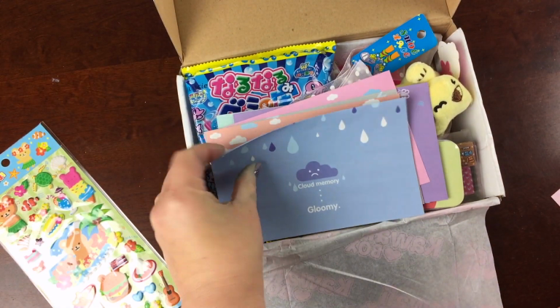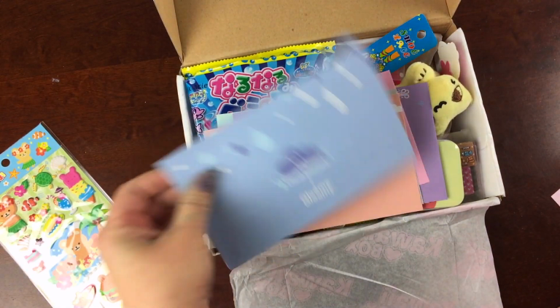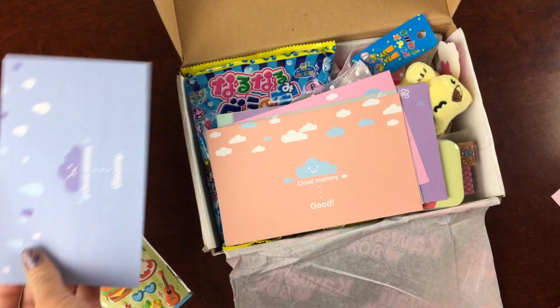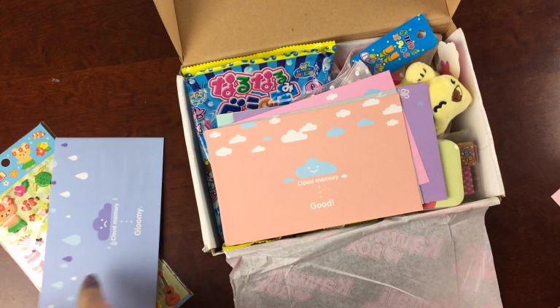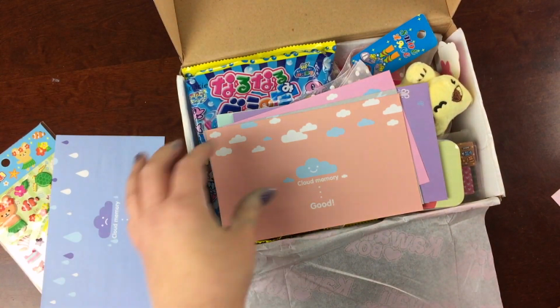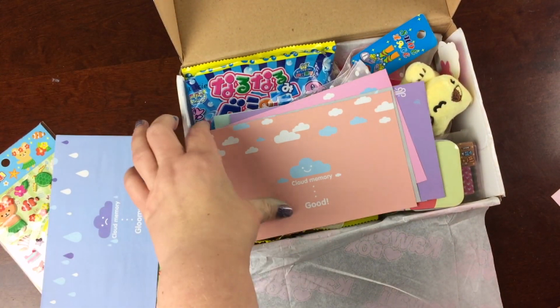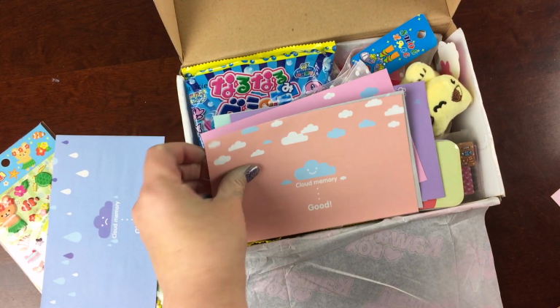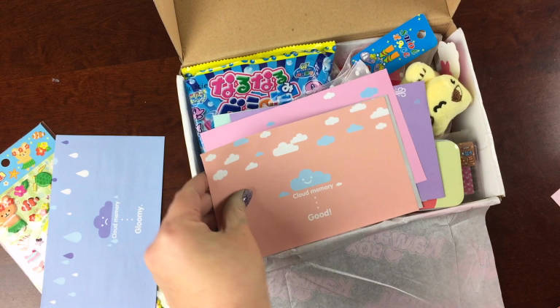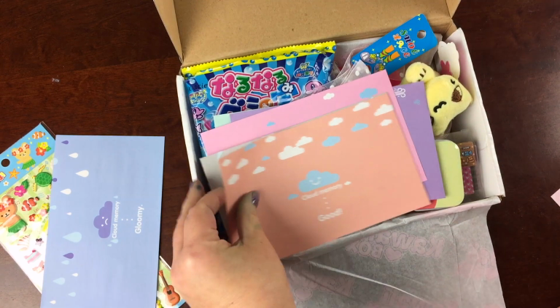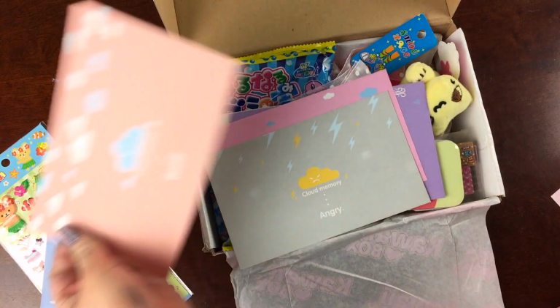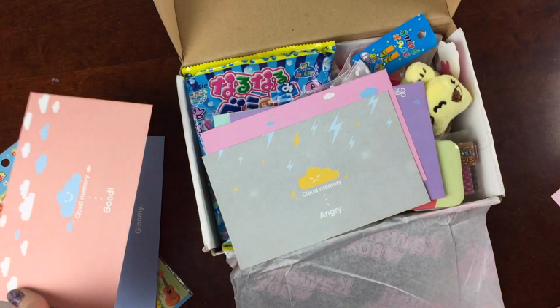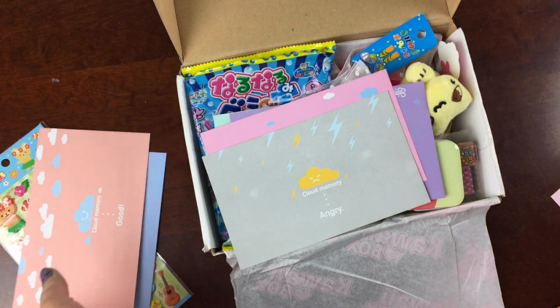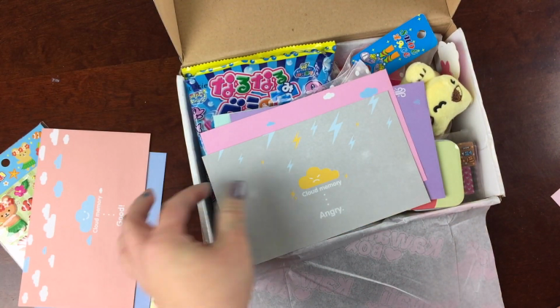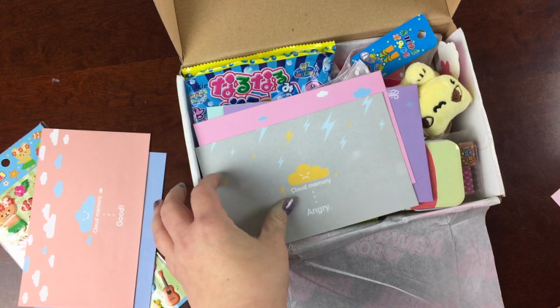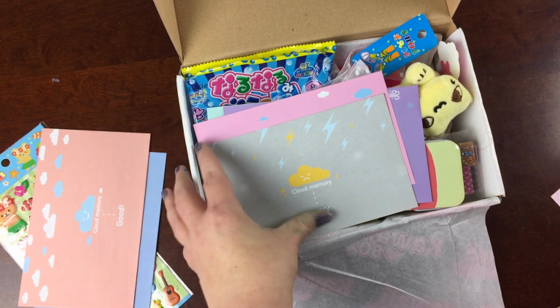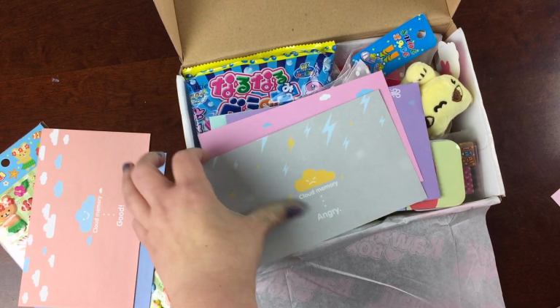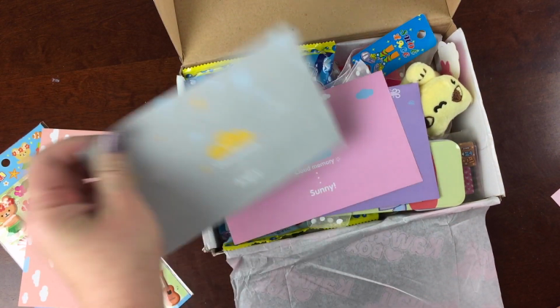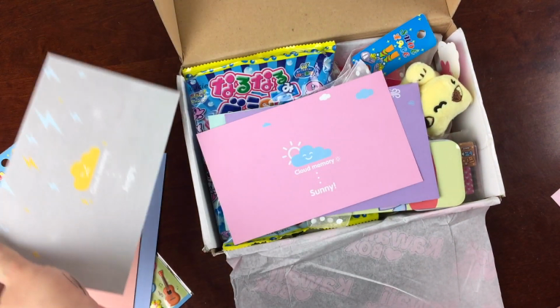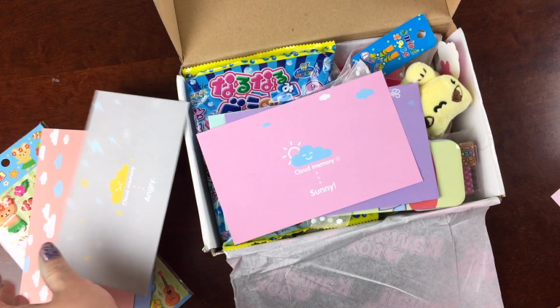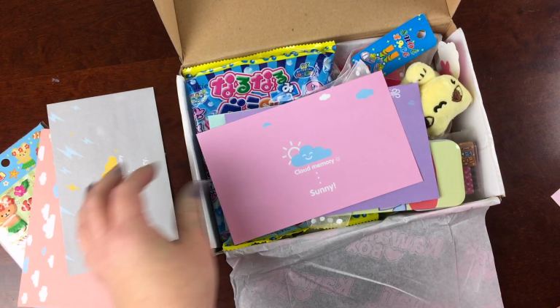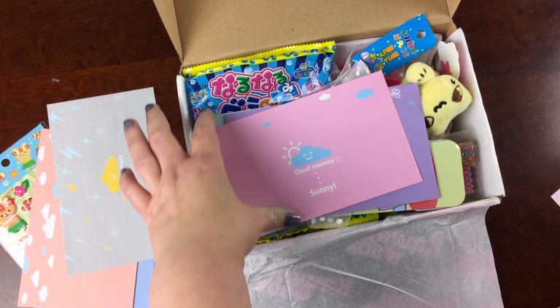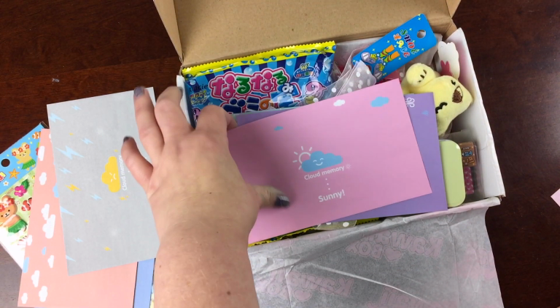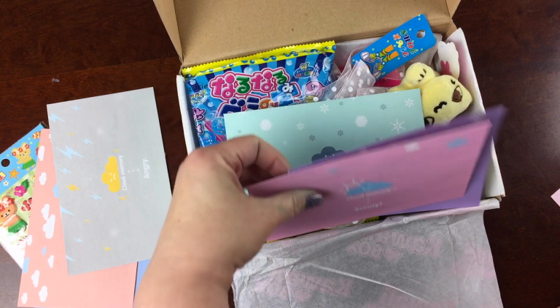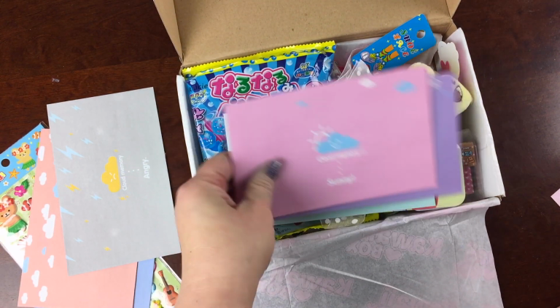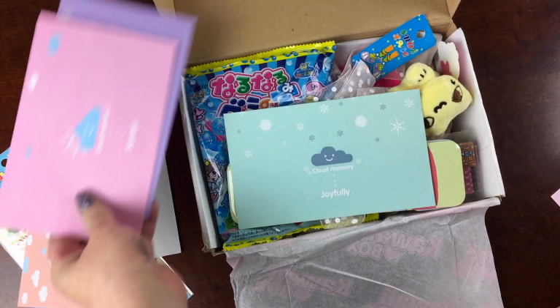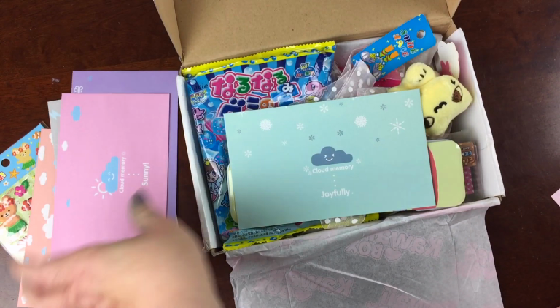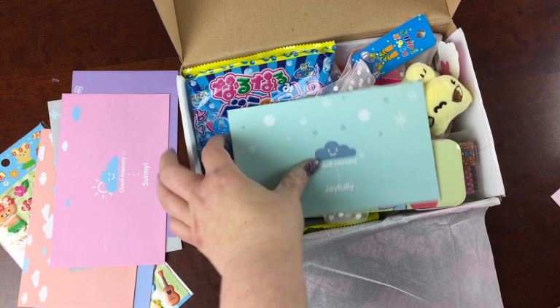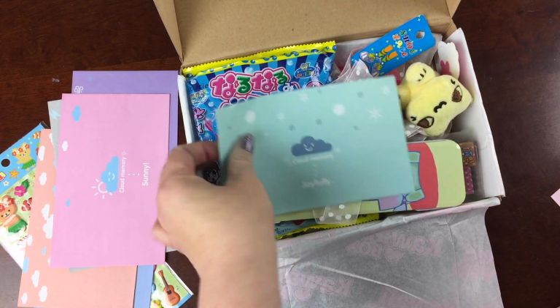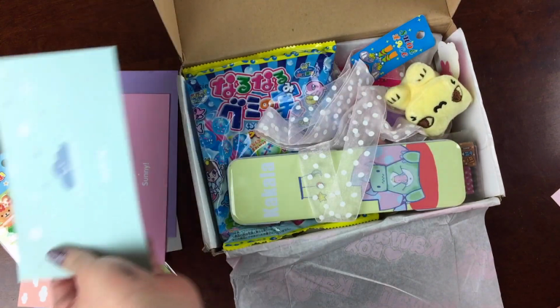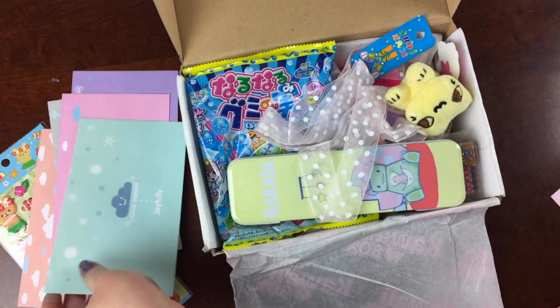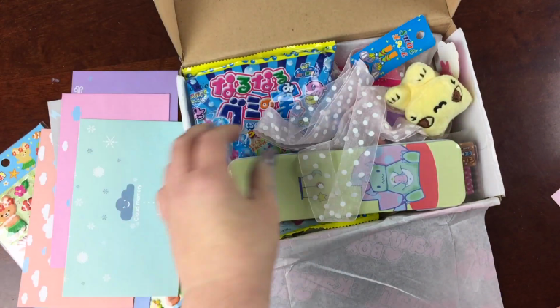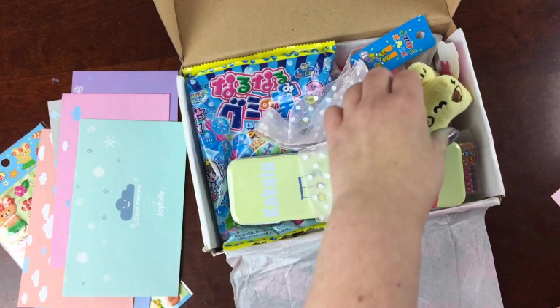There's also this cloud emotion envelope set. There are no cards, just emotions on your envelopes, and these will be fun. And of course you can use your own stationery to finish them.